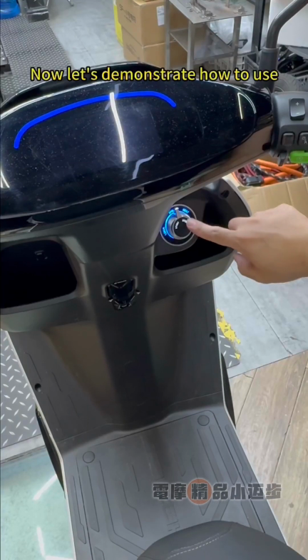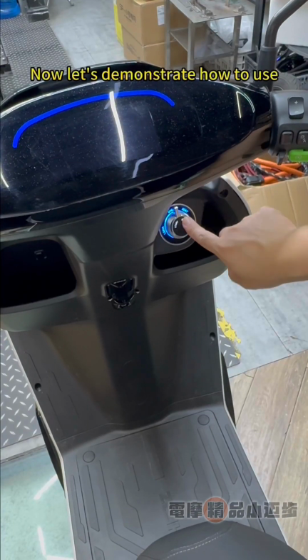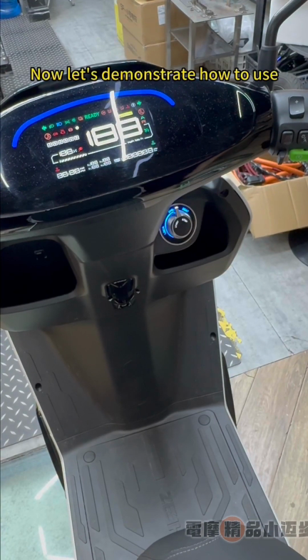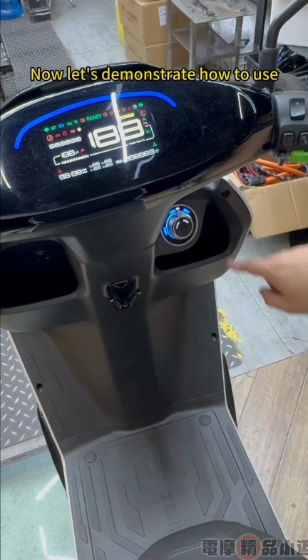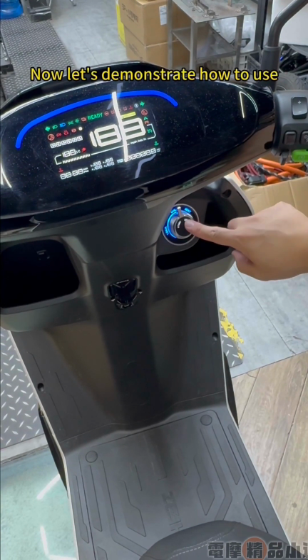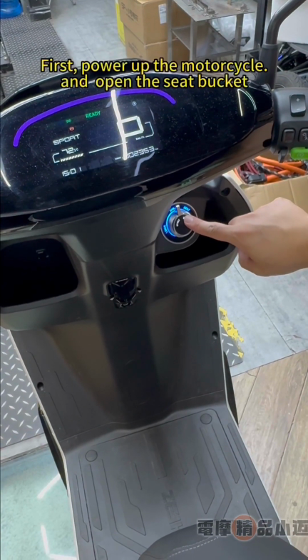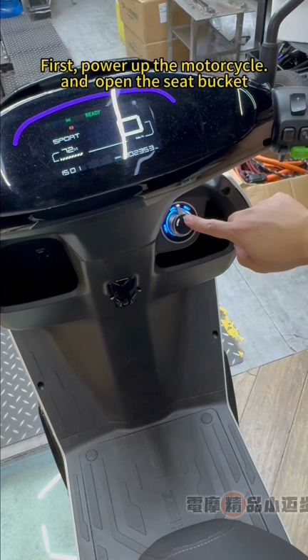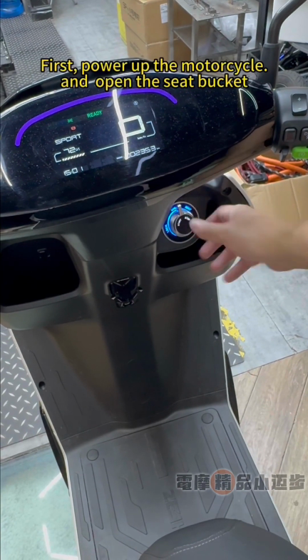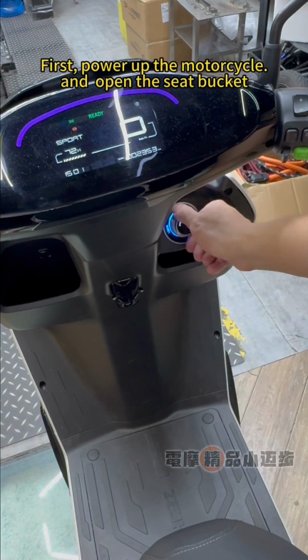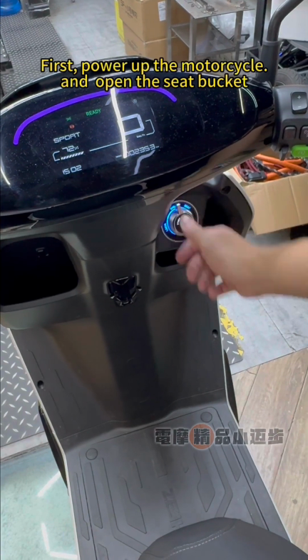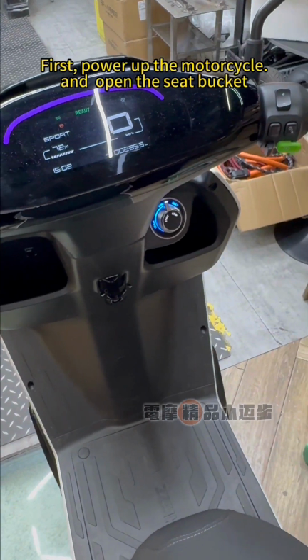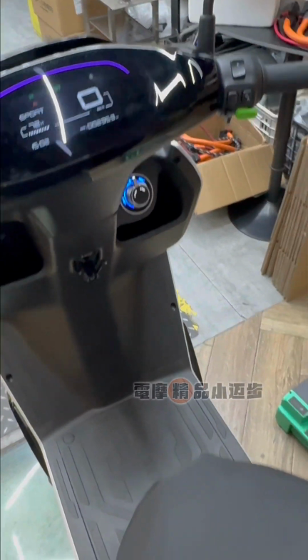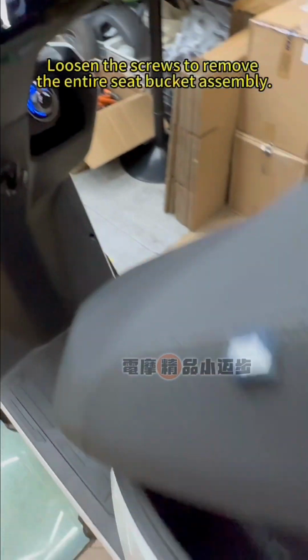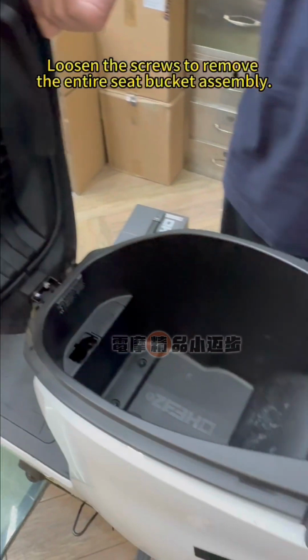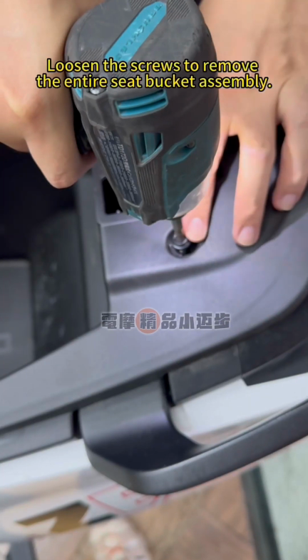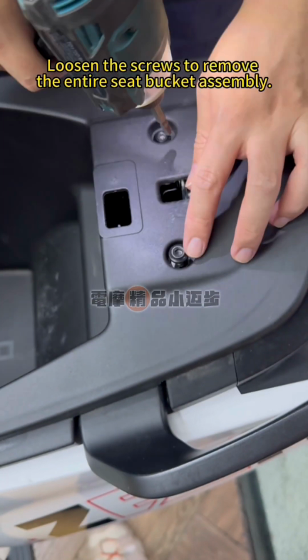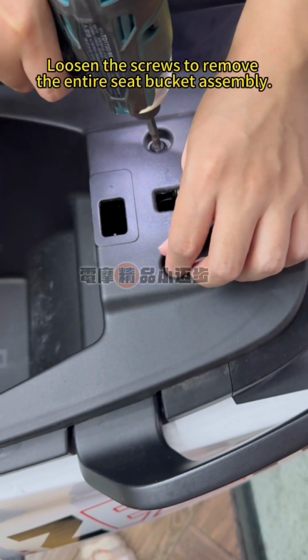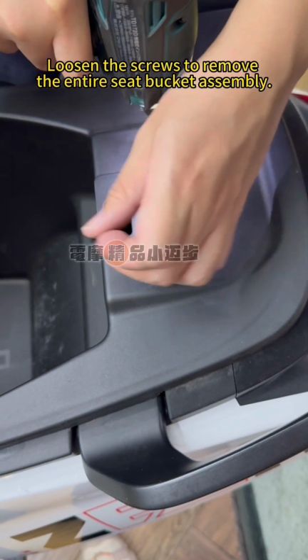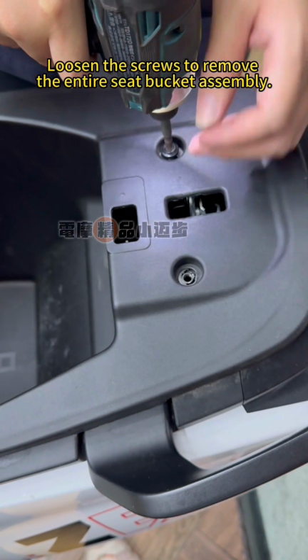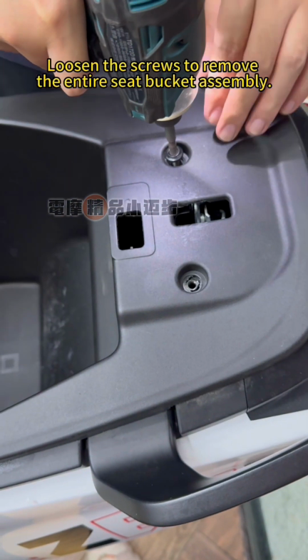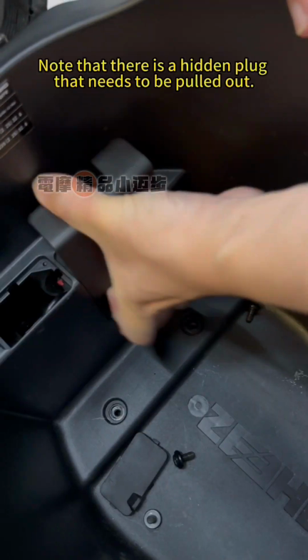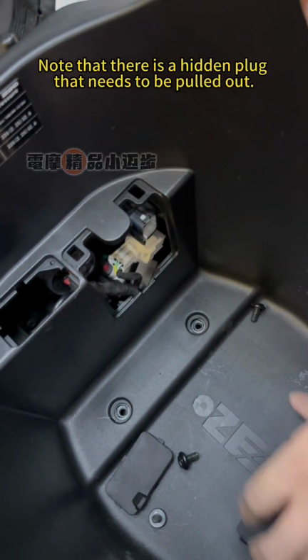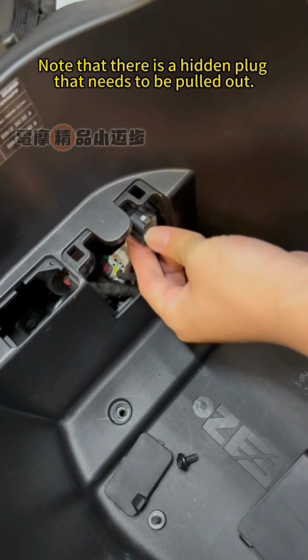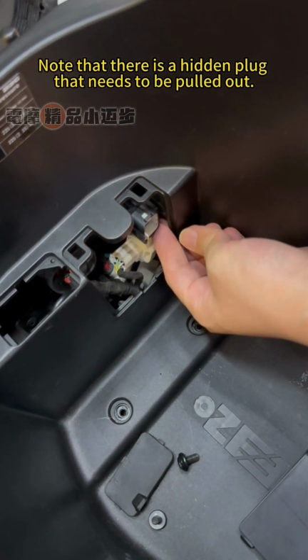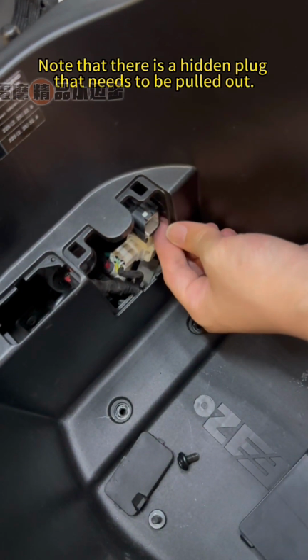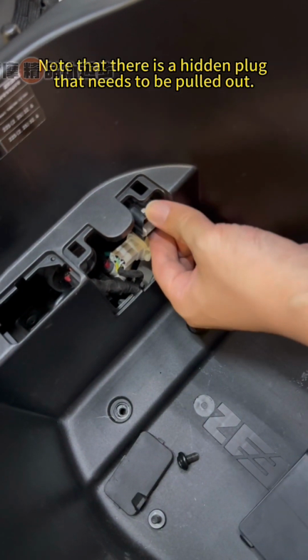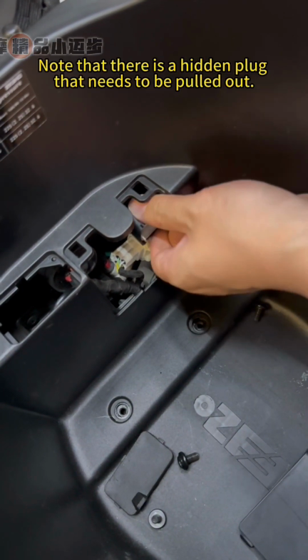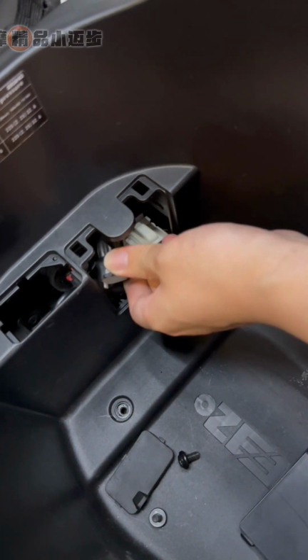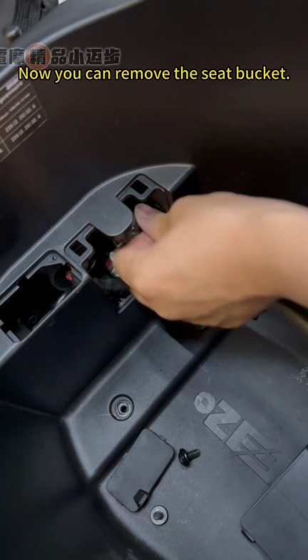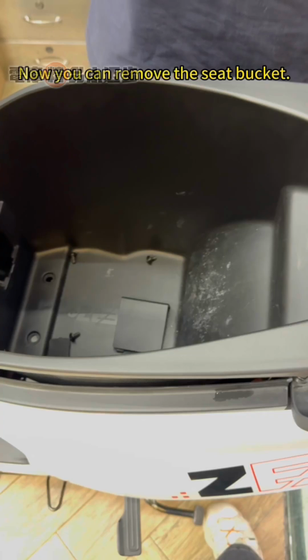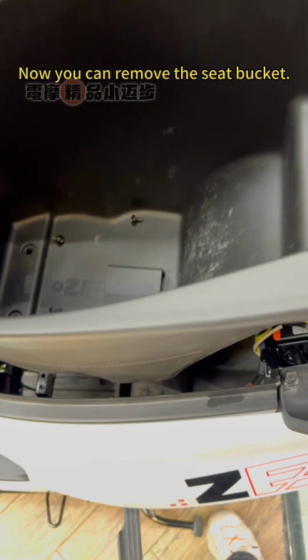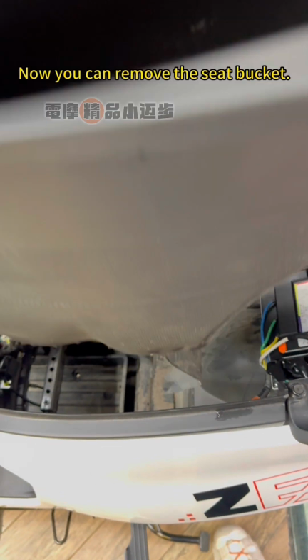Now let's demonstrate how to use. First, power up the motorcycle and open the seat bucket. Loosen the screws to remove the entire seat bucket assembly. Note that there is a hidden plug that needs to be pulled out. Now you can remove the seat bucket.